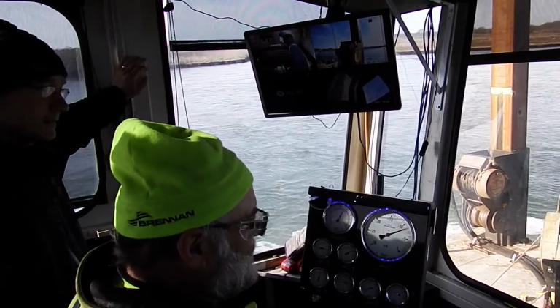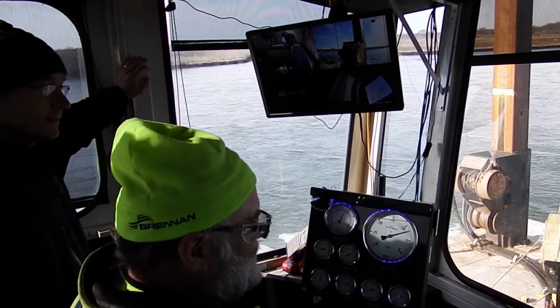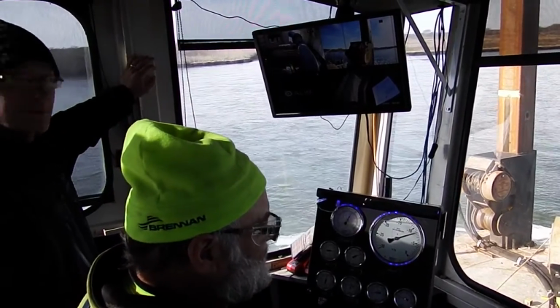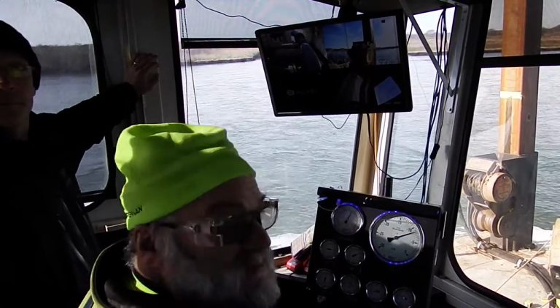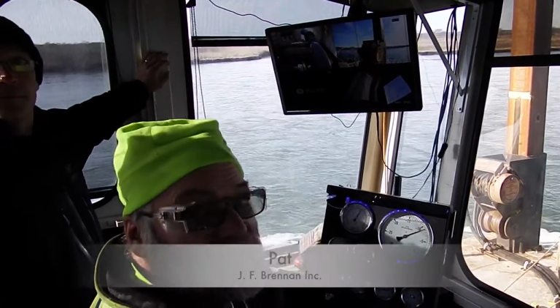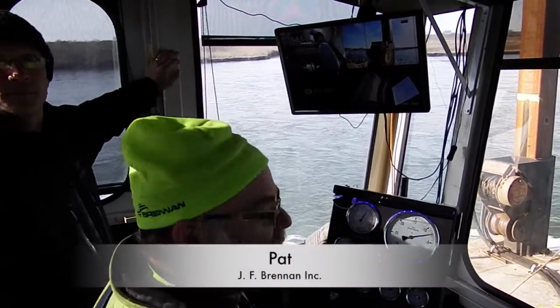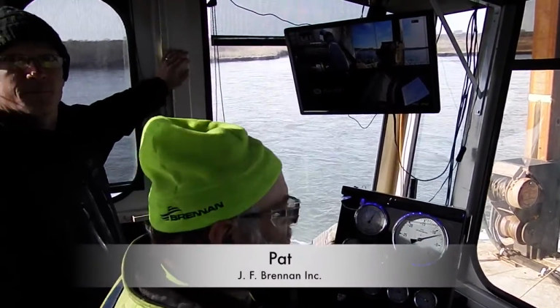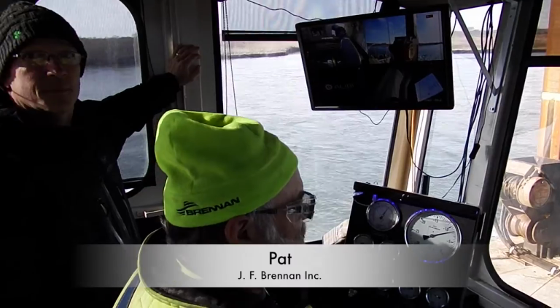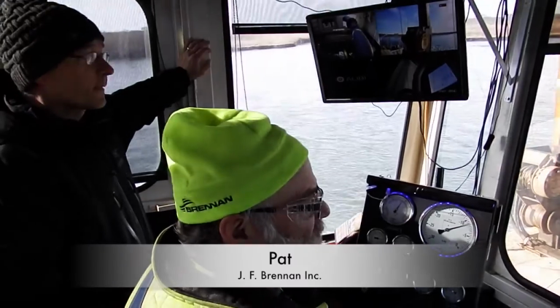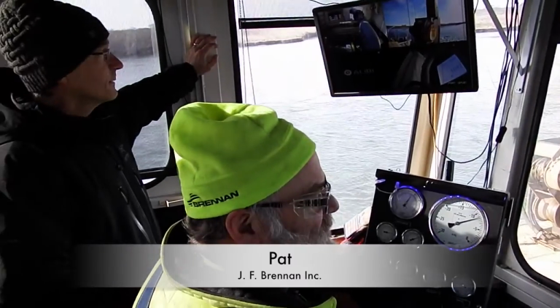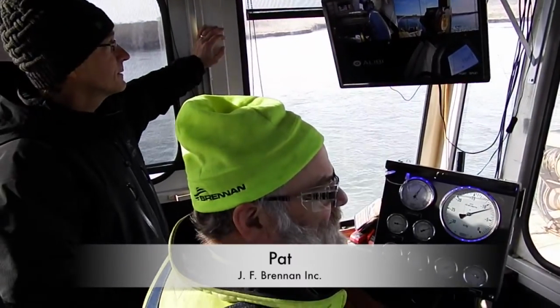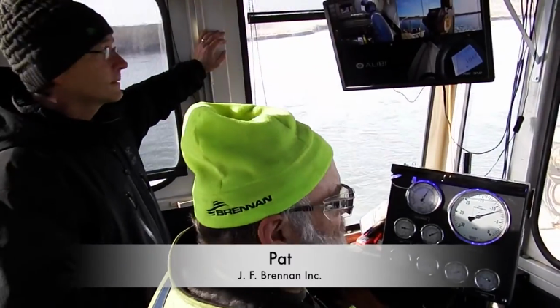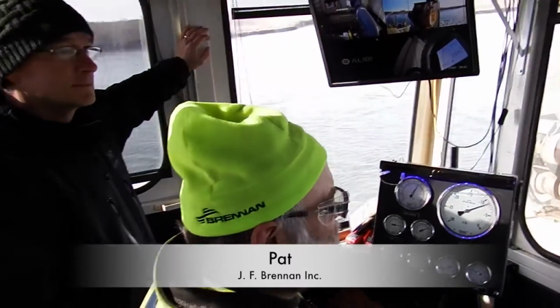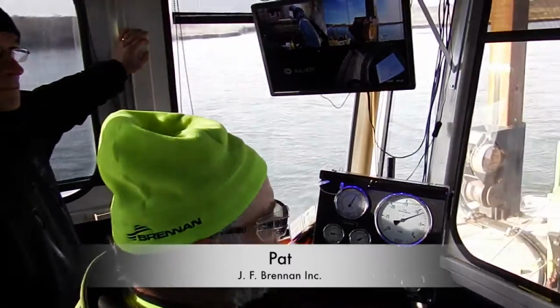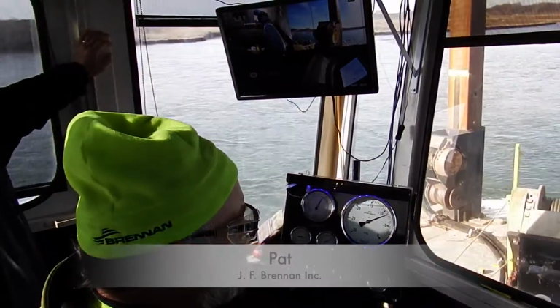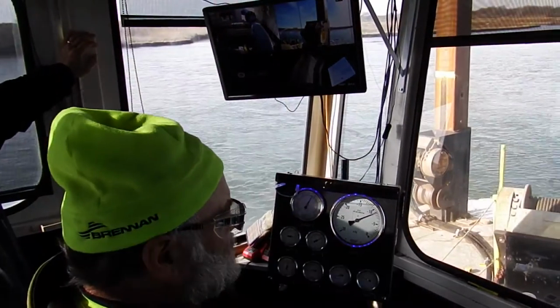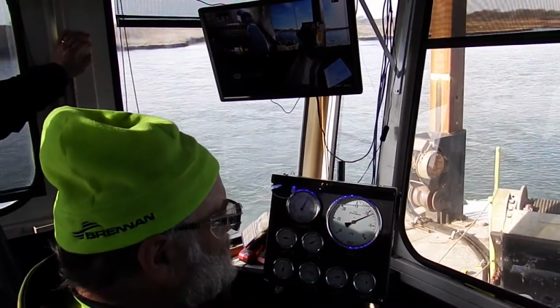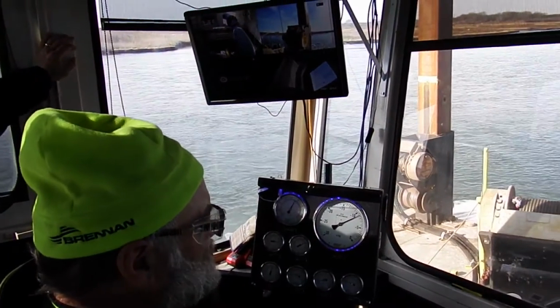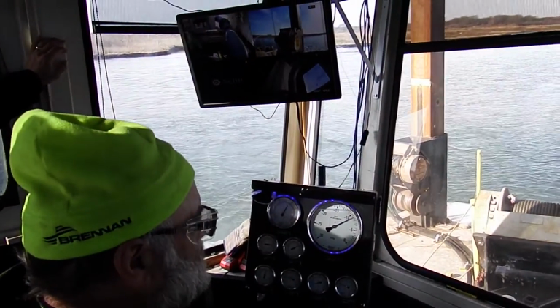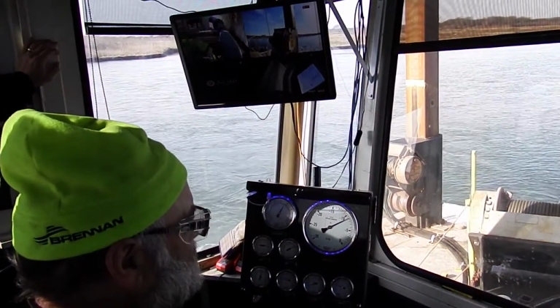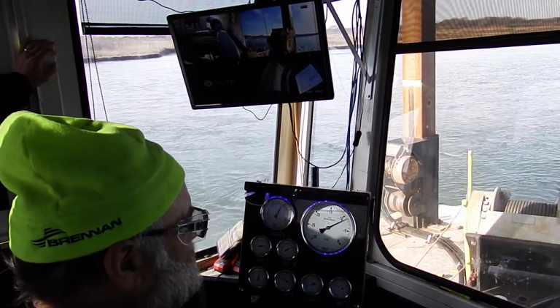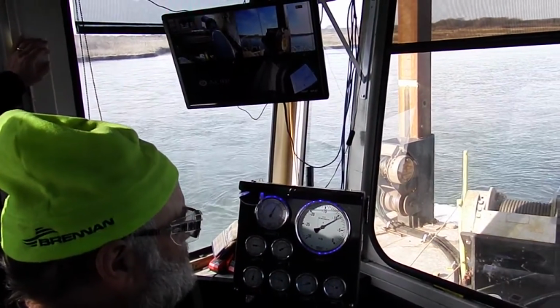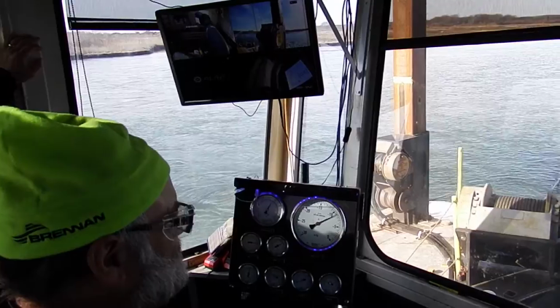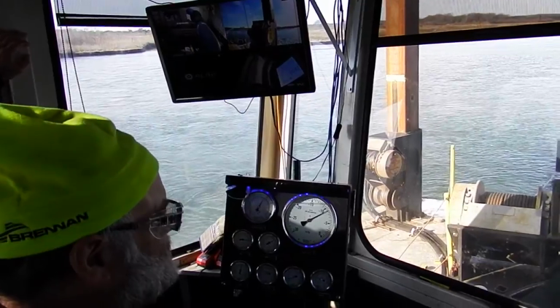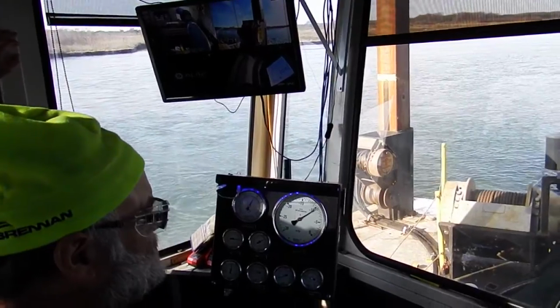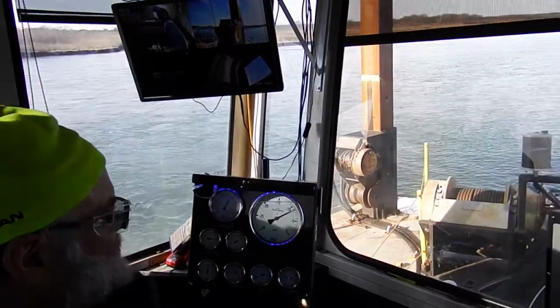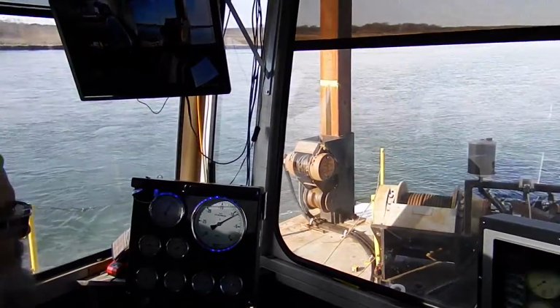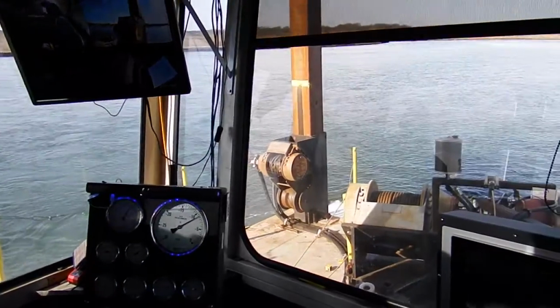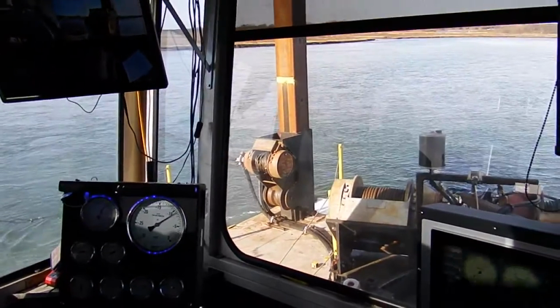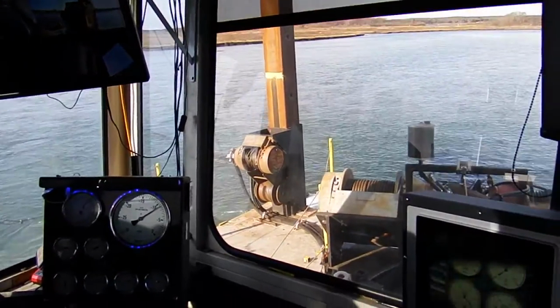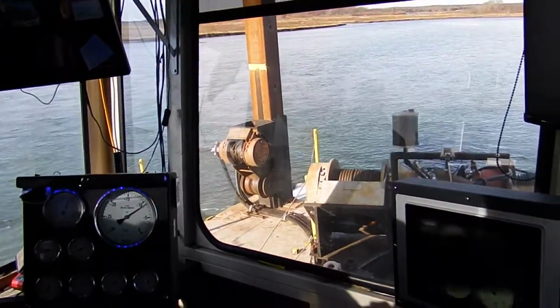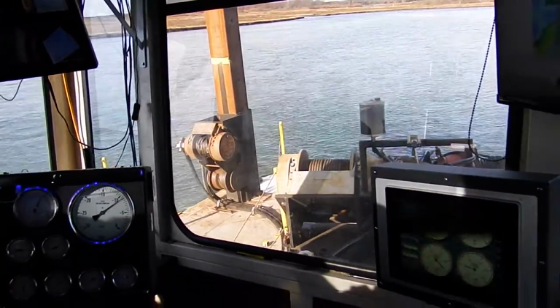This is Pat from Brennan and he's operating this 12-inch dredge. What did we use last time — an 8-inch or a 10-inch? 8-inch.